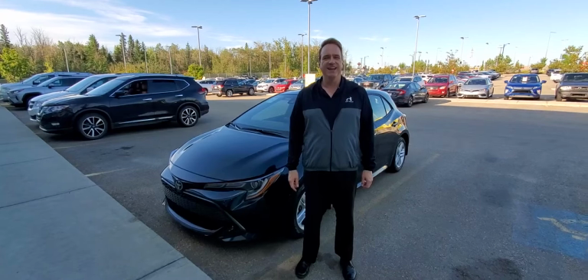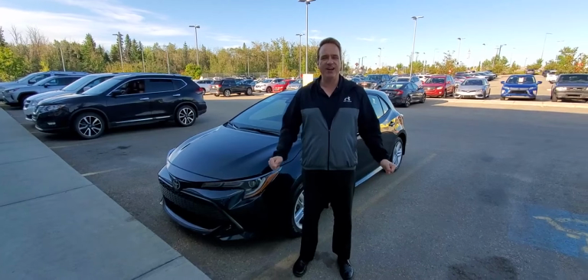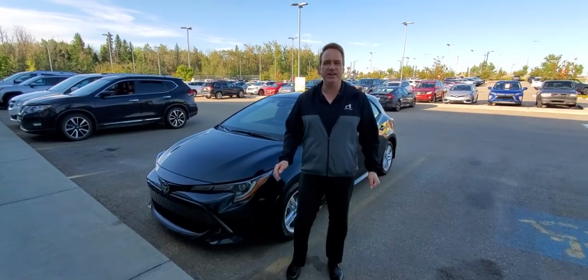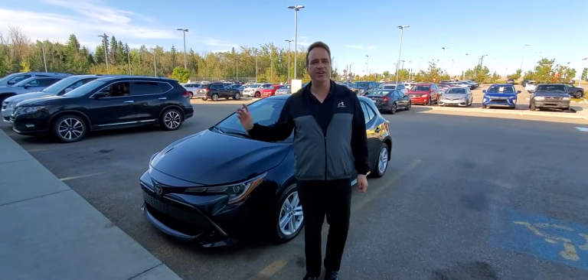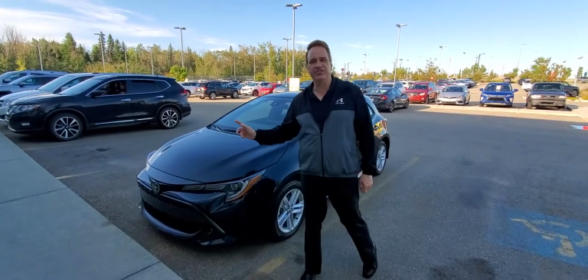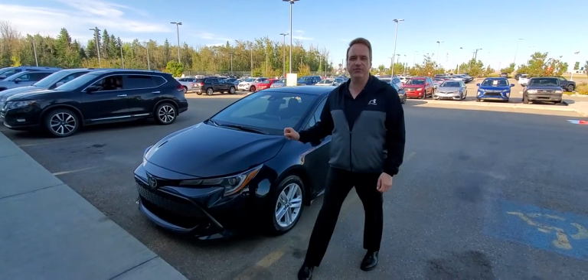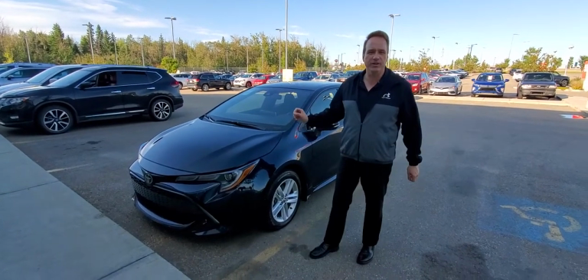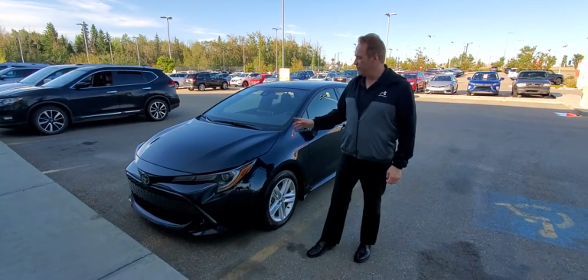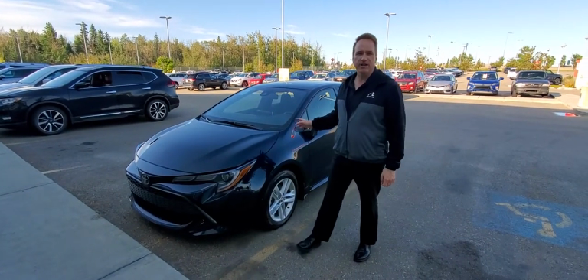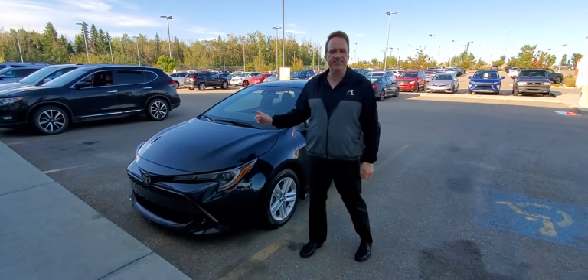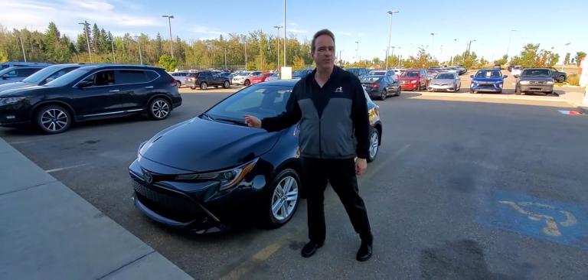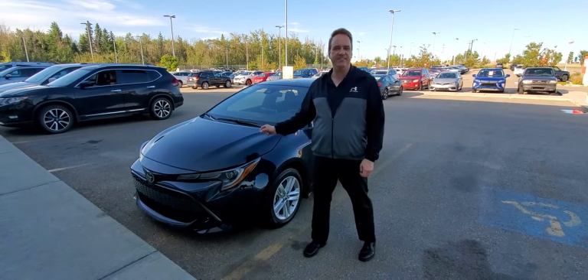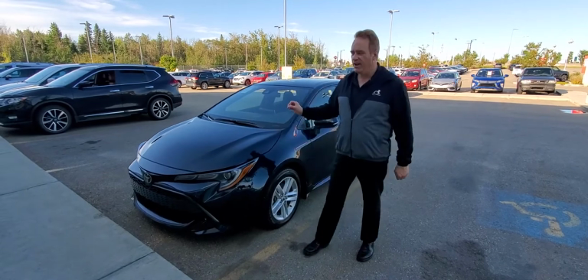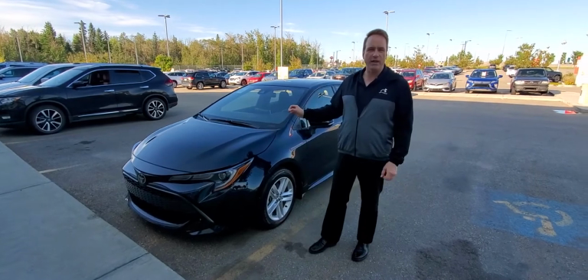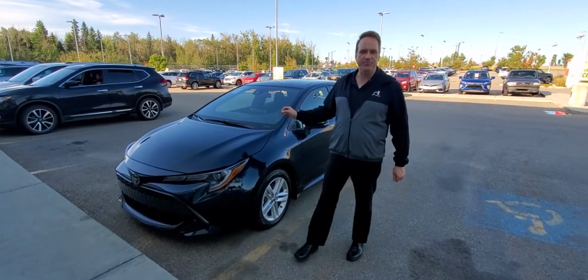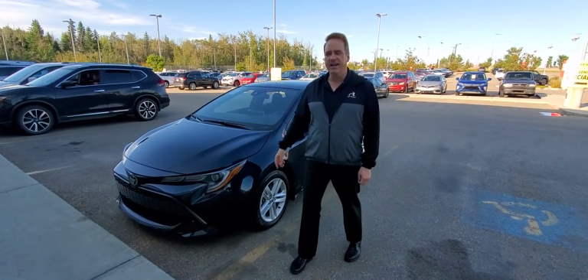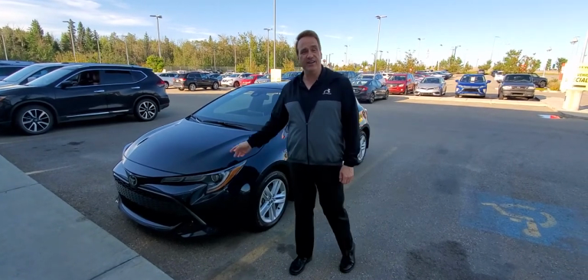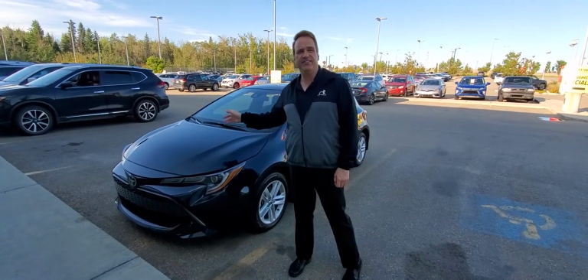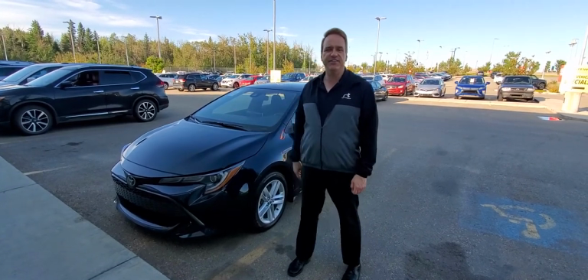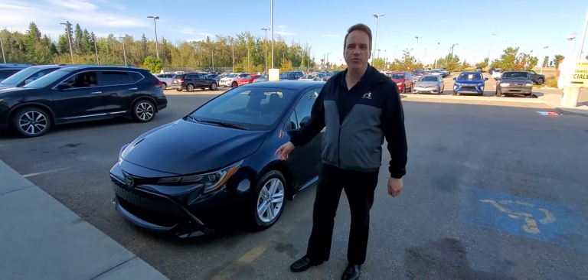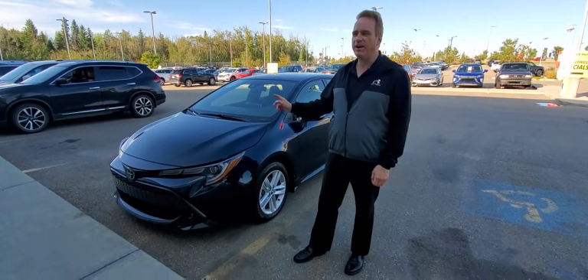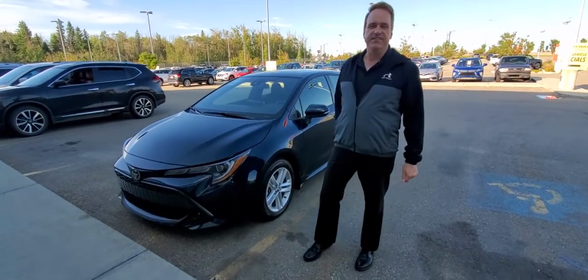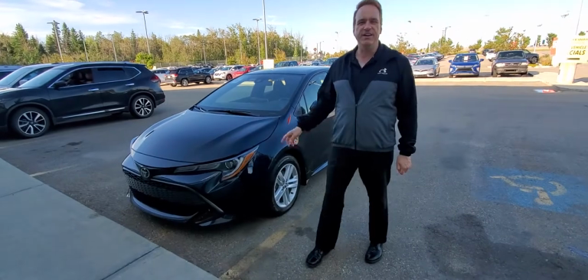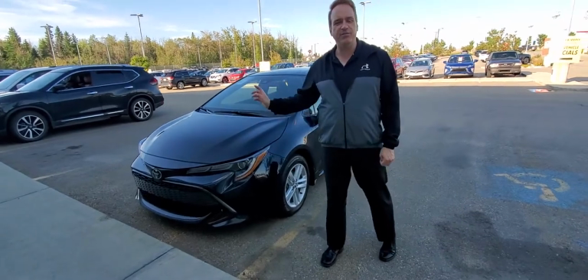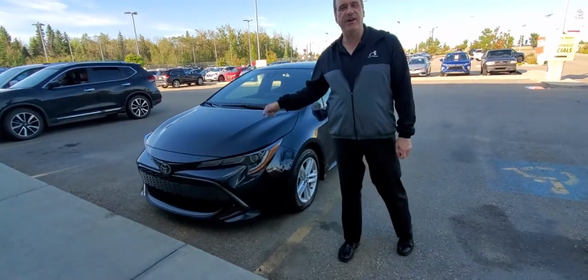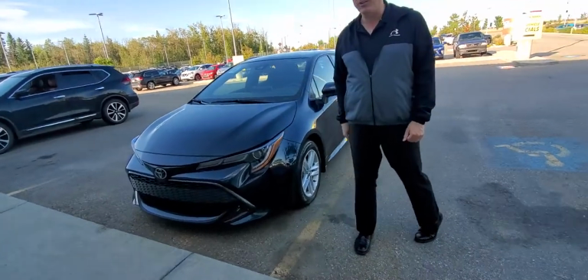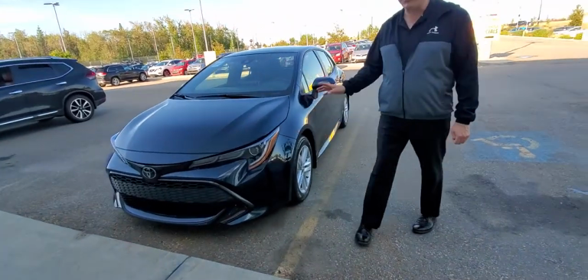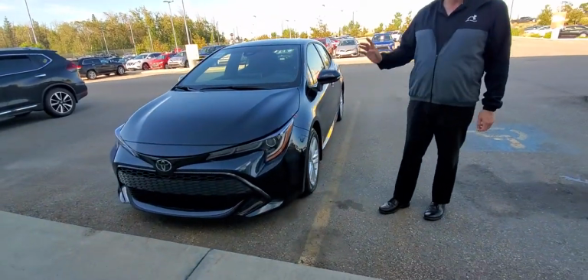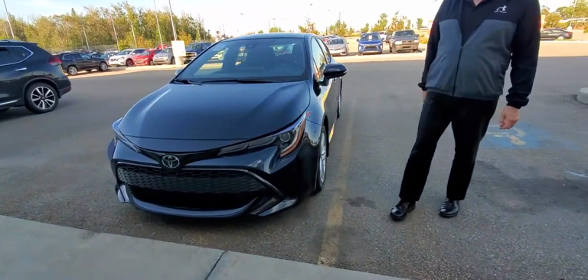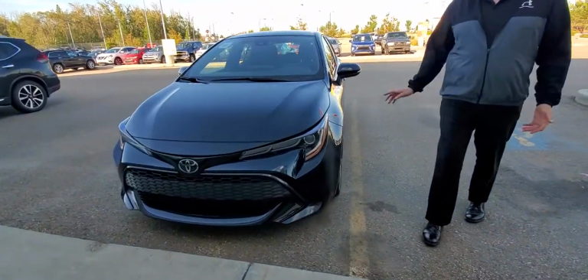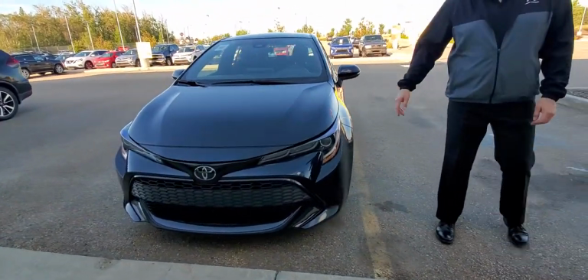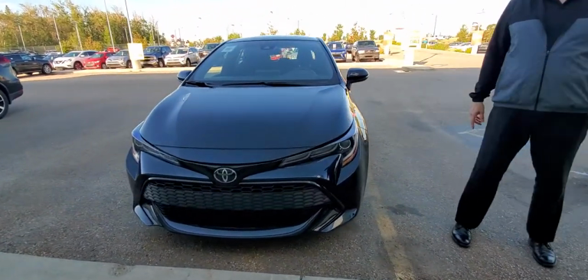Hey, Andrew here at GatewayTrader. I'd like to show you another vehicle in our pre-owned lineup. This is a 2019 Corolla Hatchback. It has just over 7,500 kilometers on it, so it's really almost like a brand new vehicle.